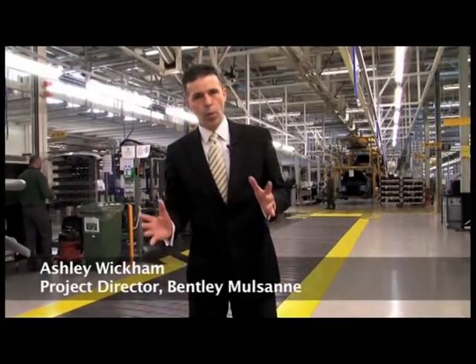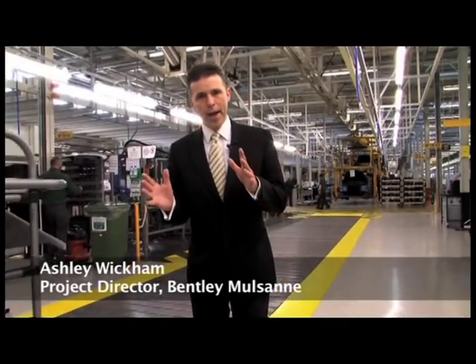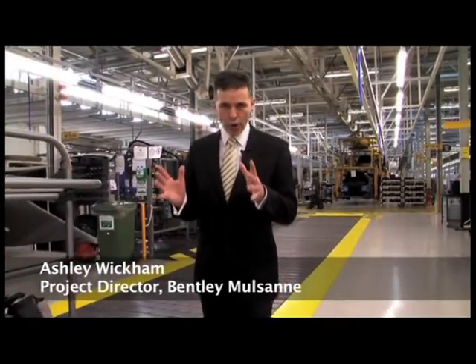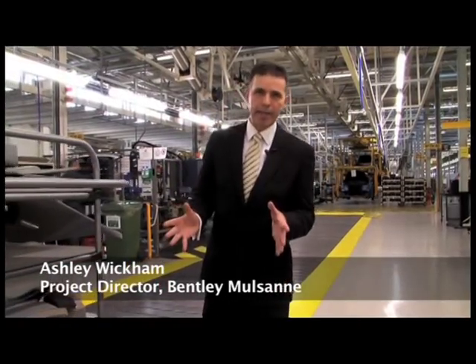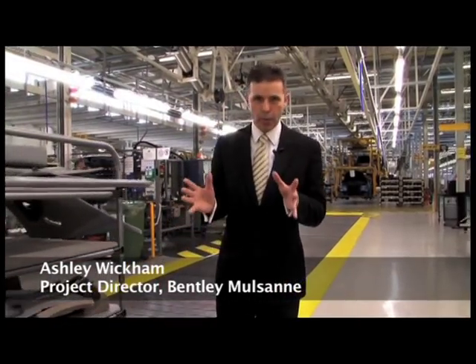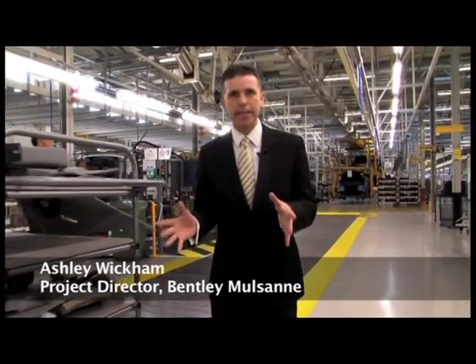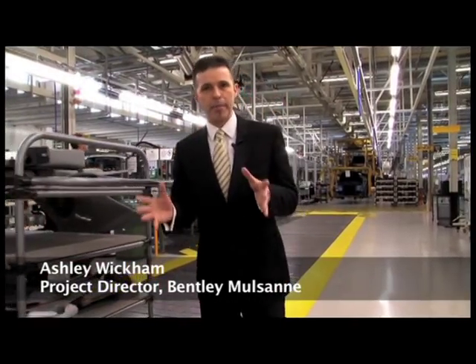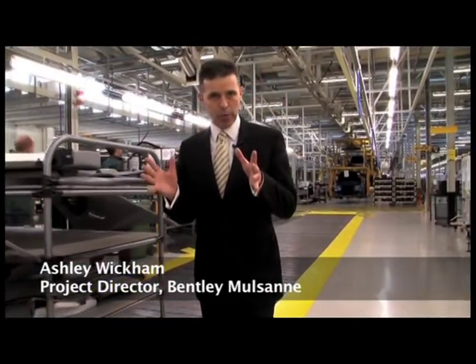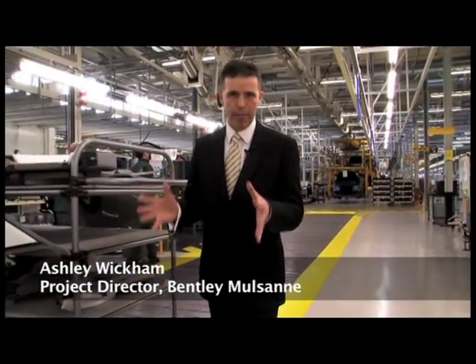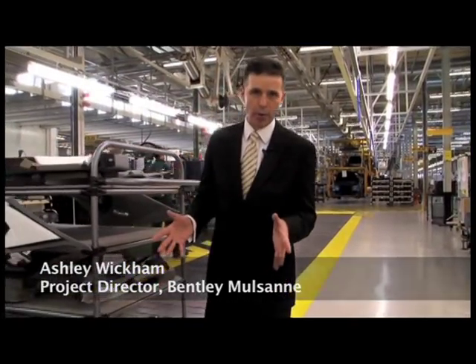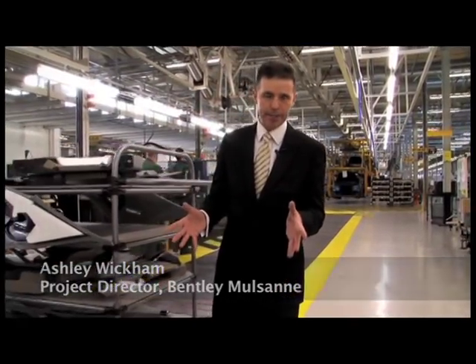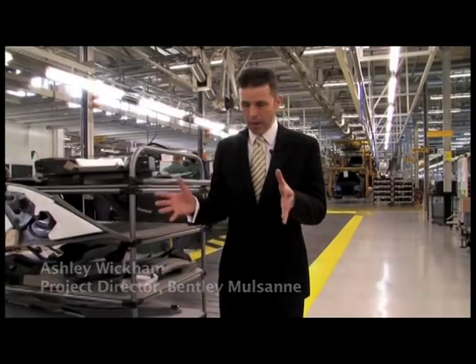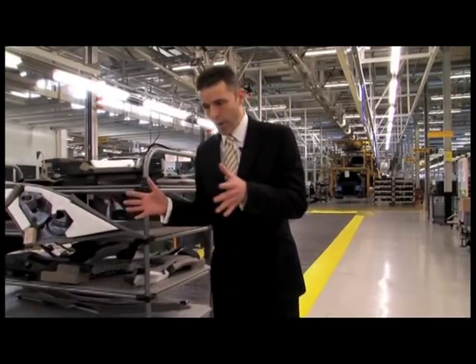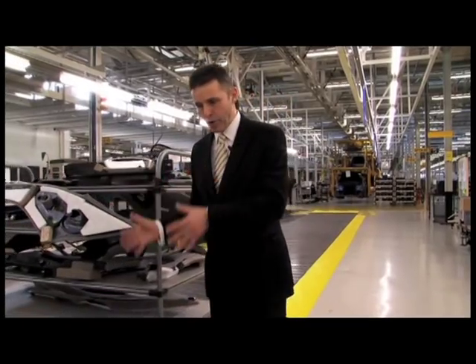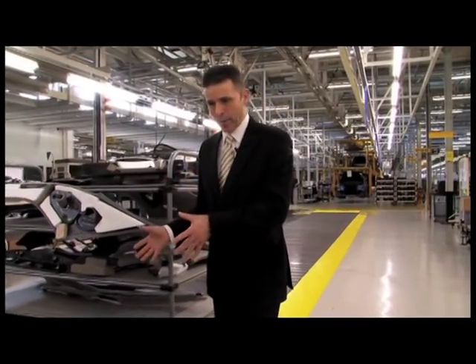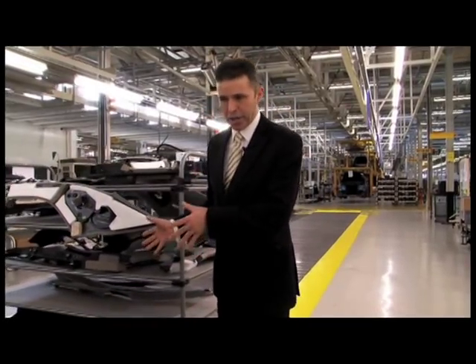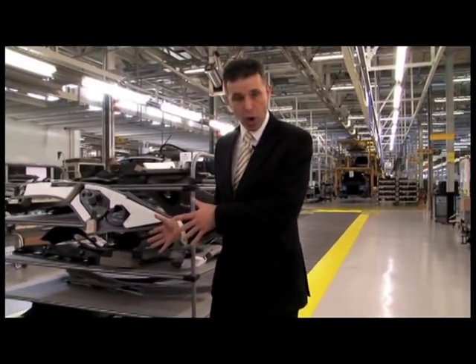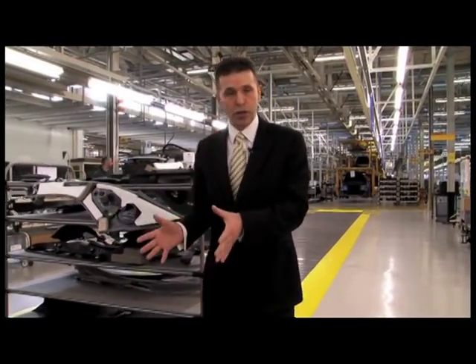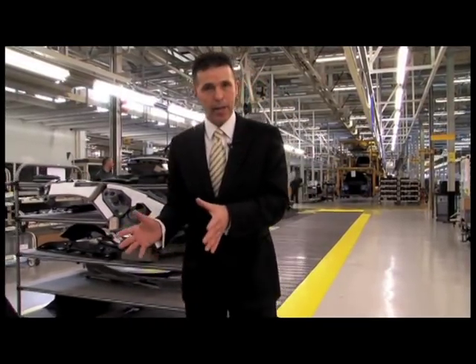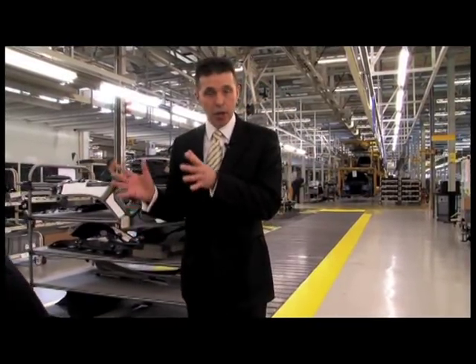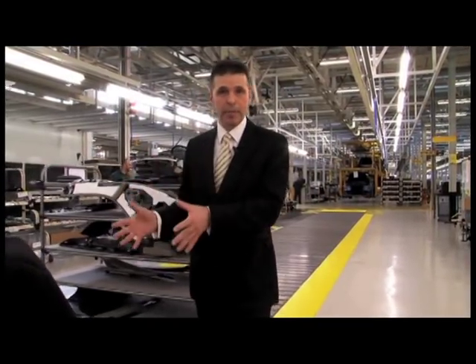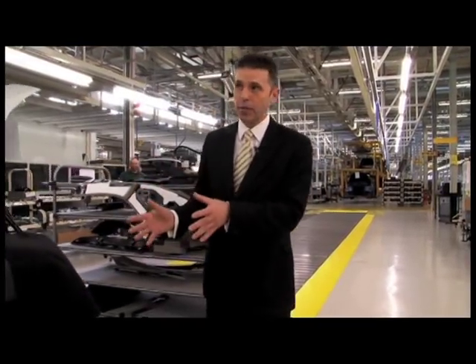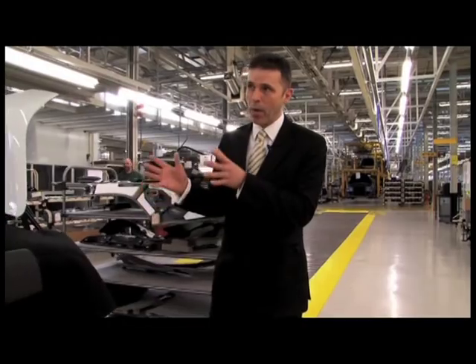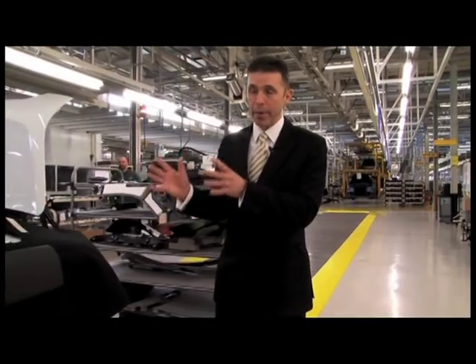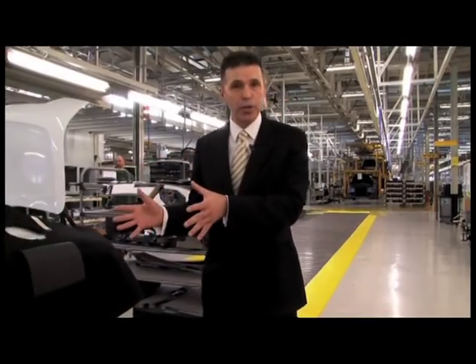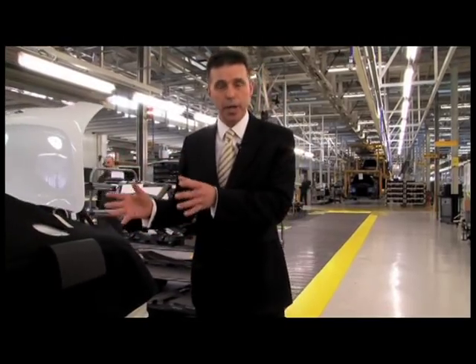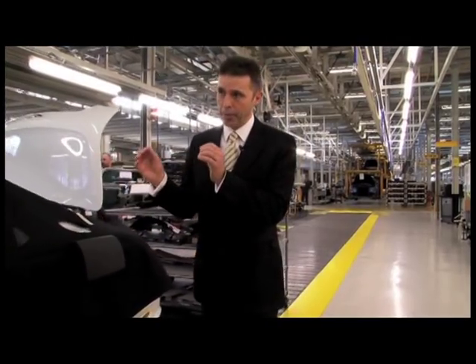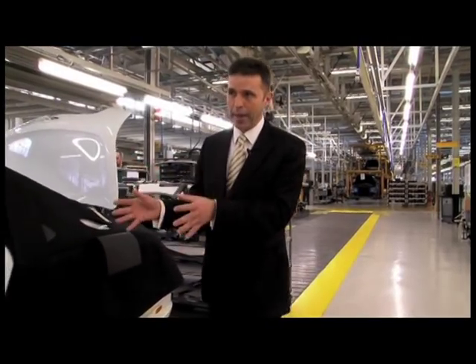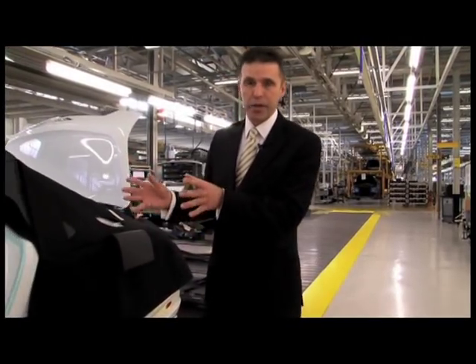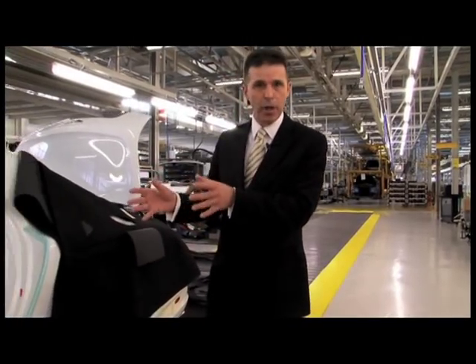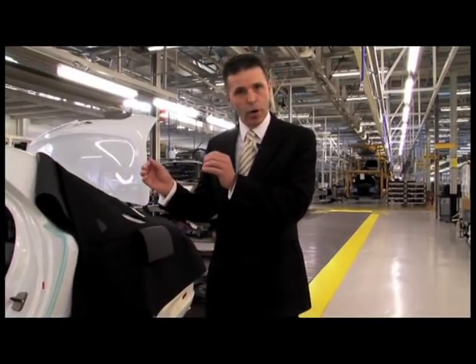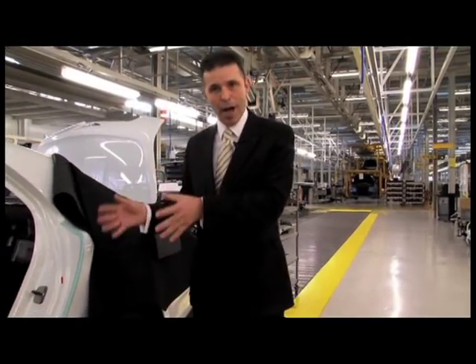We're now approximately six weeks into the Bentley Mulsanne build process. We have a track which is a slow-moving track — it stops intermittently to allow our build associates to fulfil their individual work requirements.